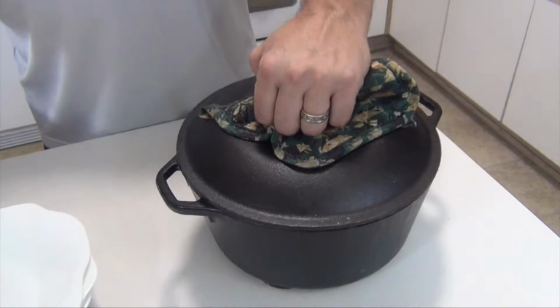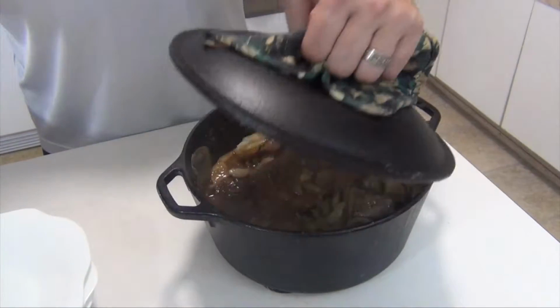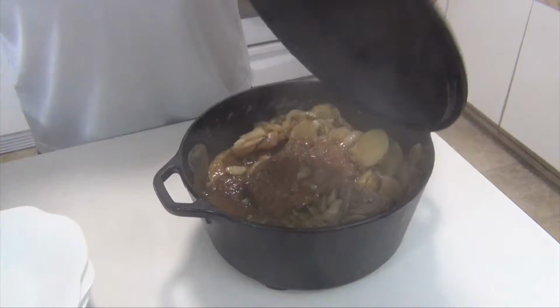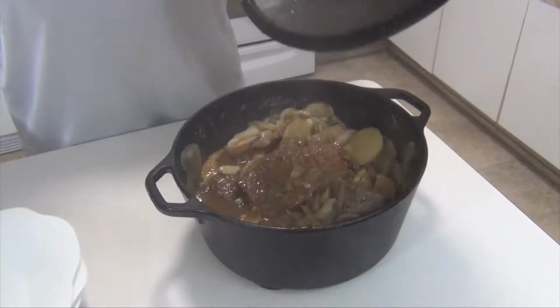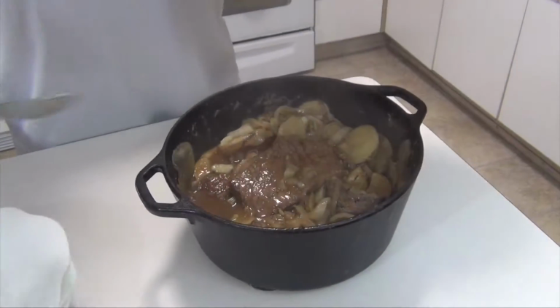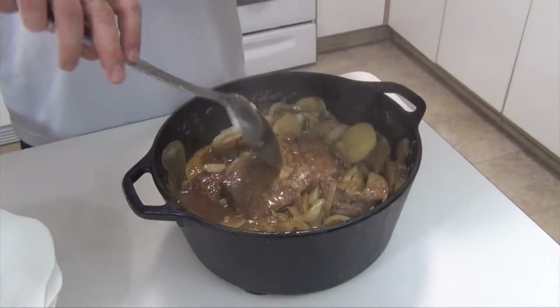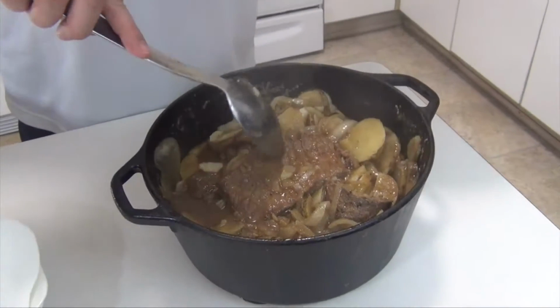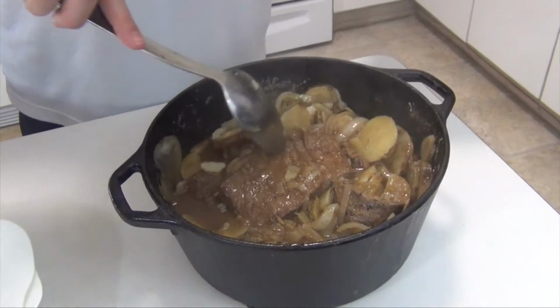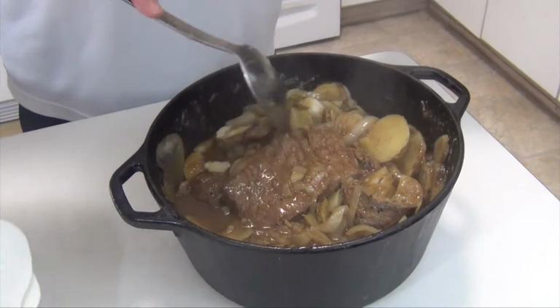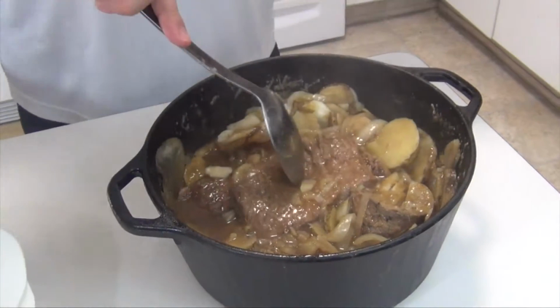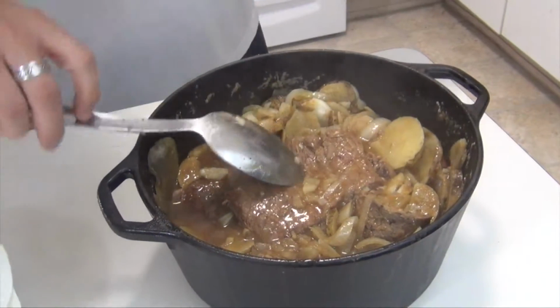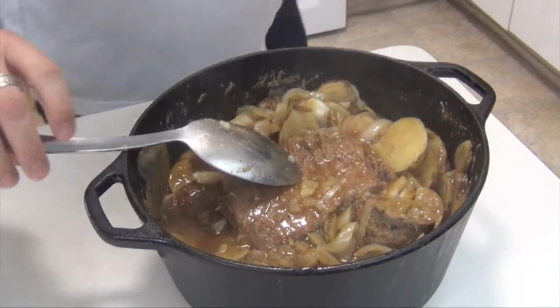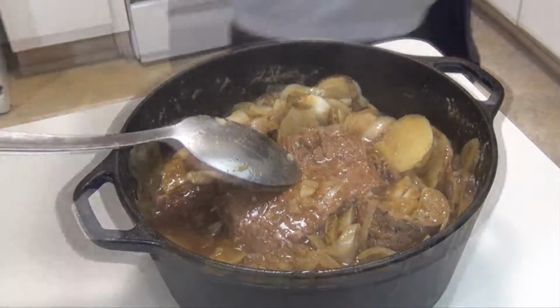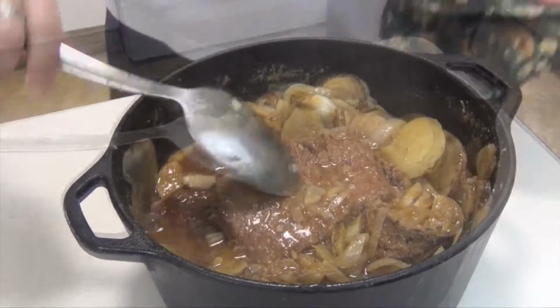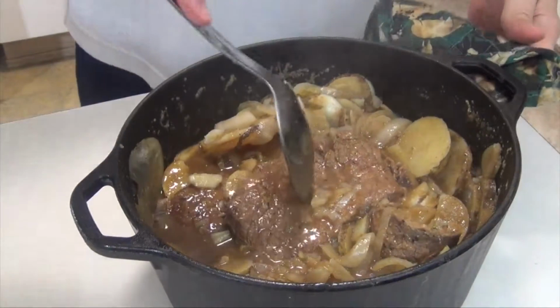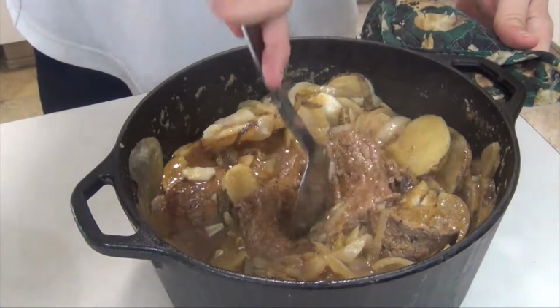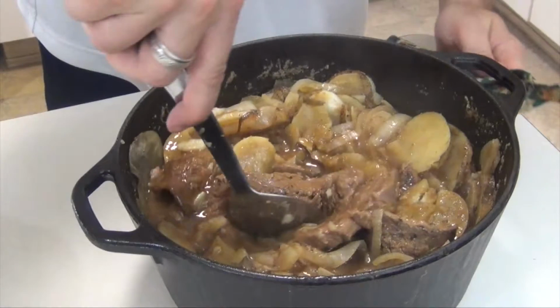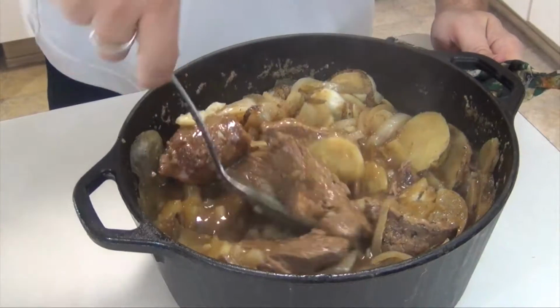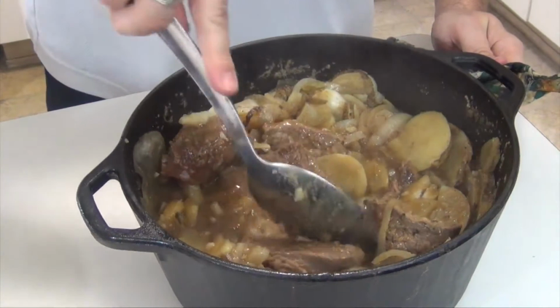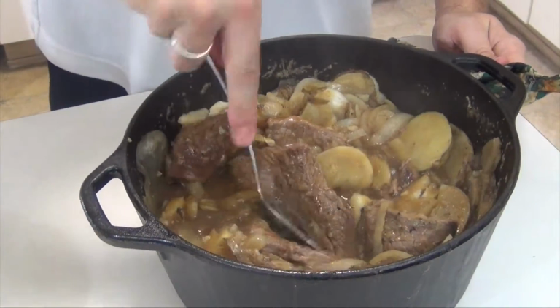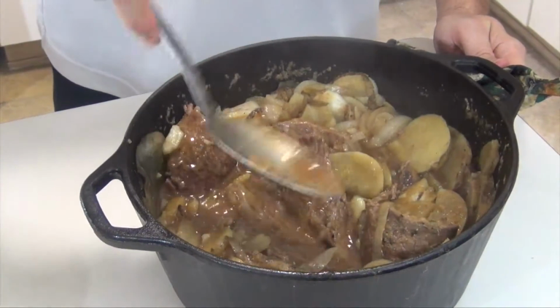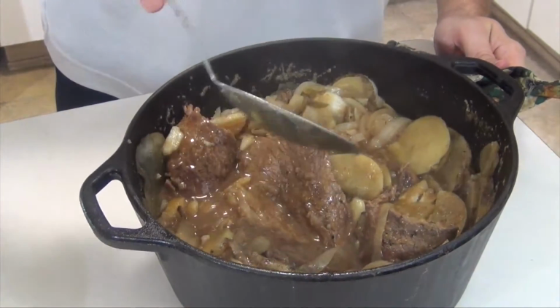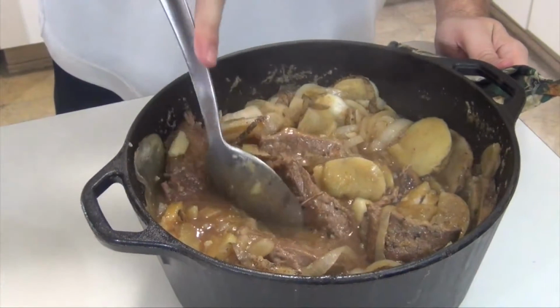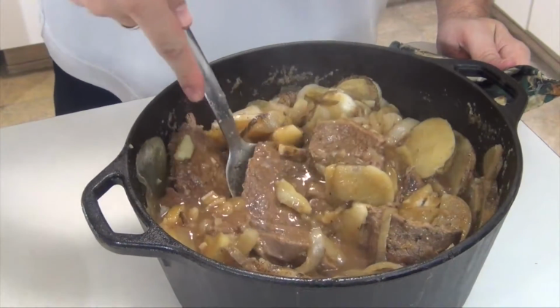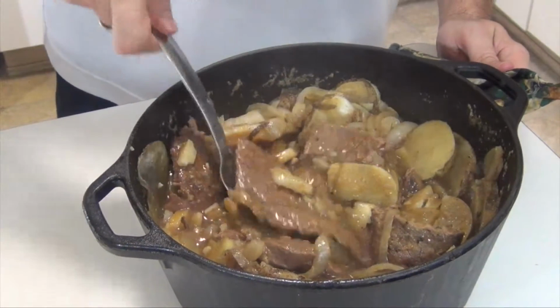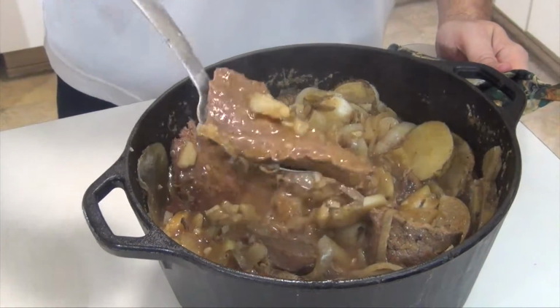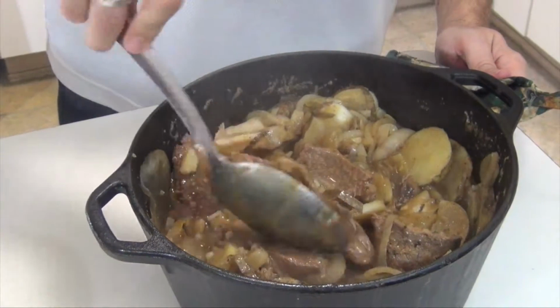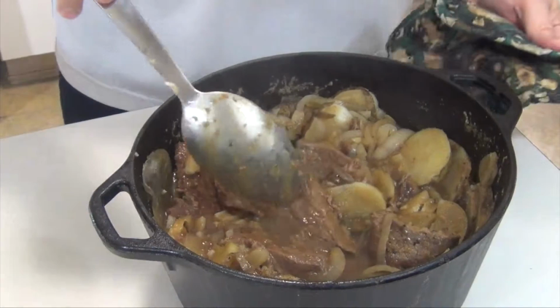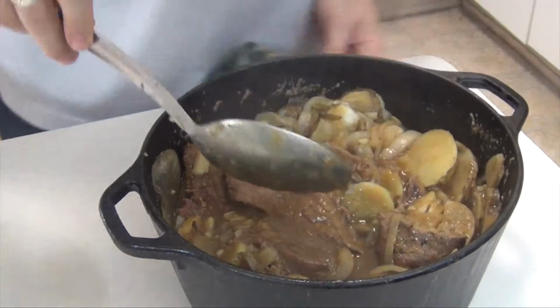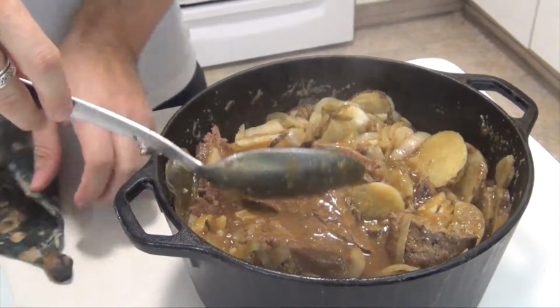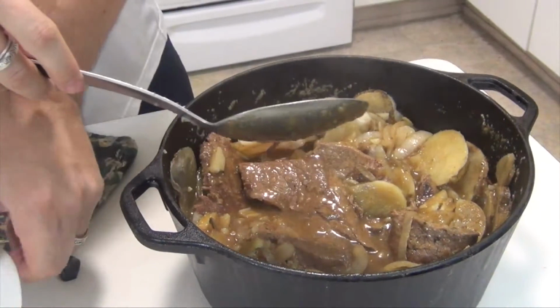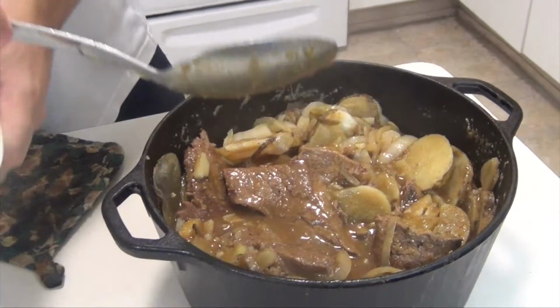It's been 35 minutes — time to take it off. I've stirred it up a bit to make sure it's done. This is how tender it is: I can literally take just a metal spoon and cut into the meat. It is definitely ready.